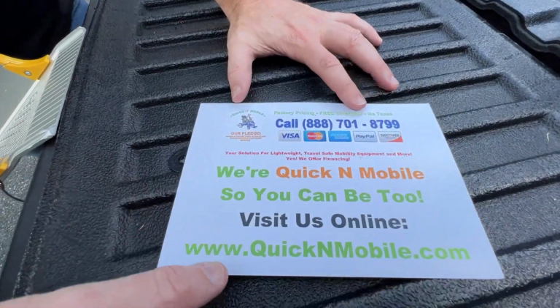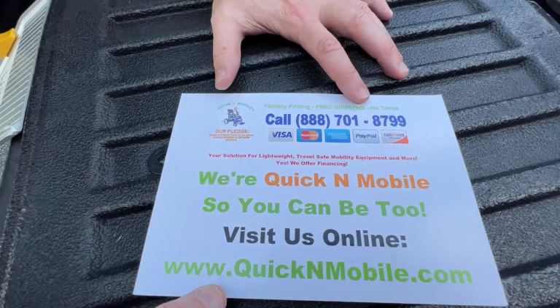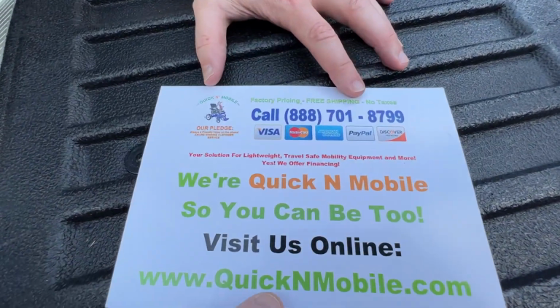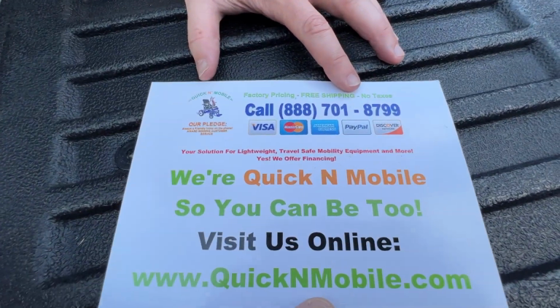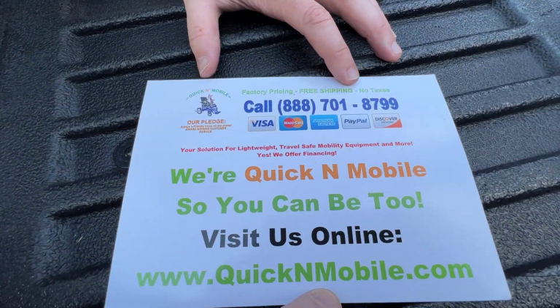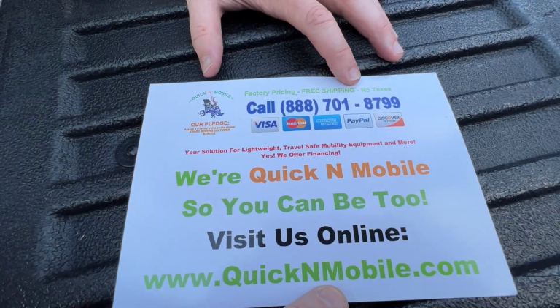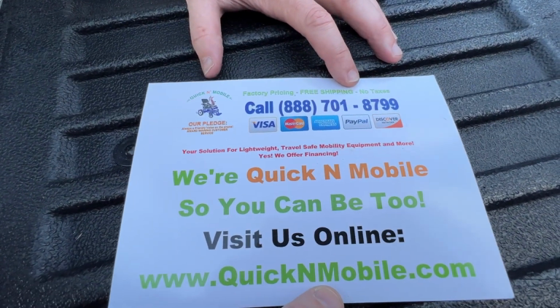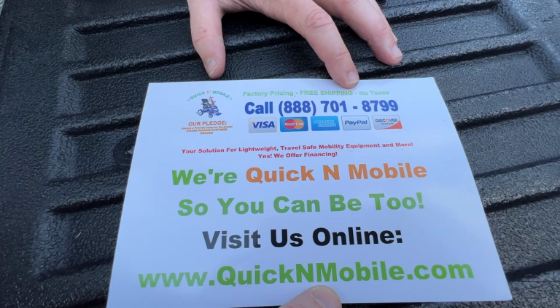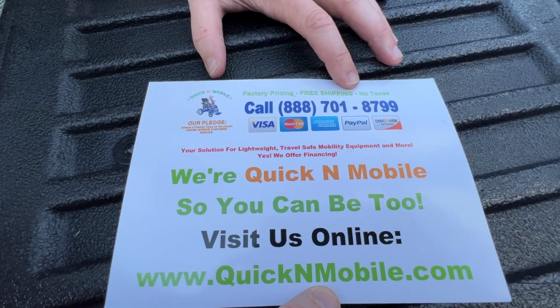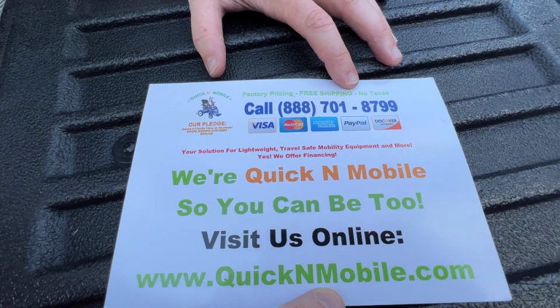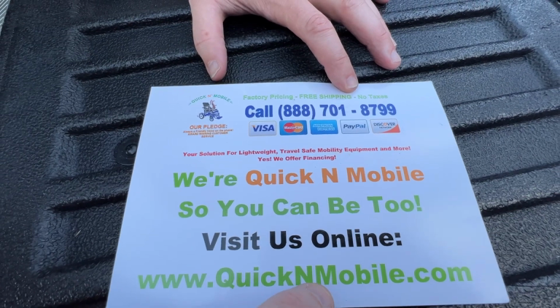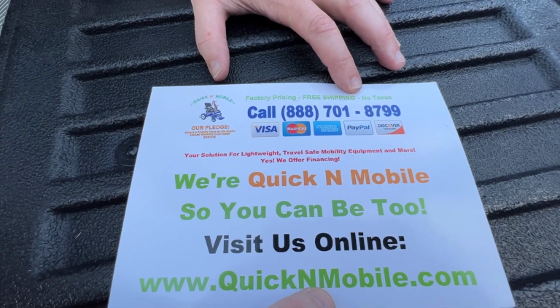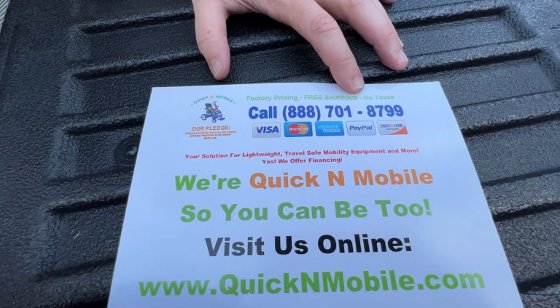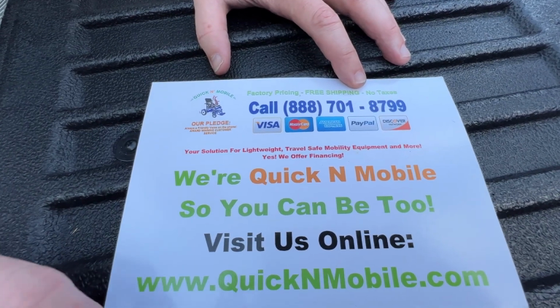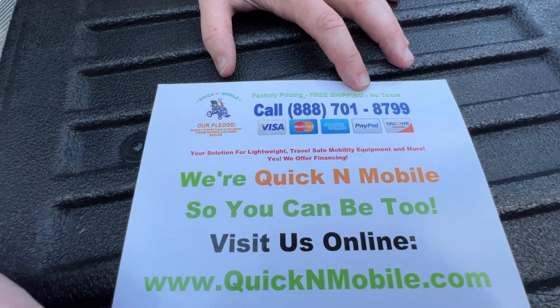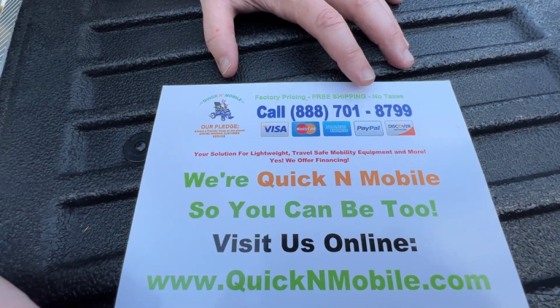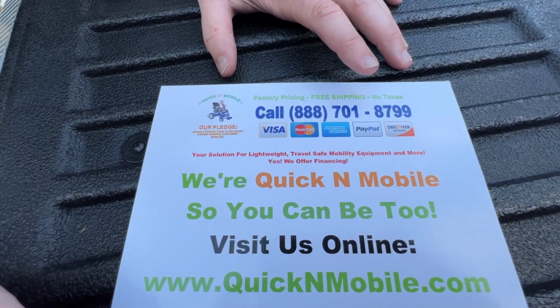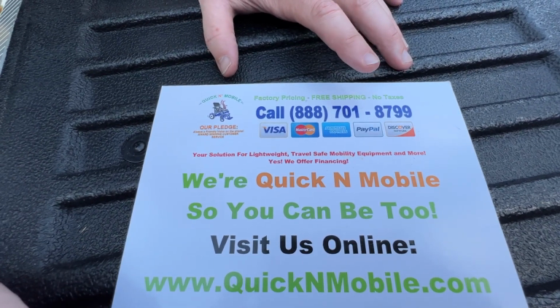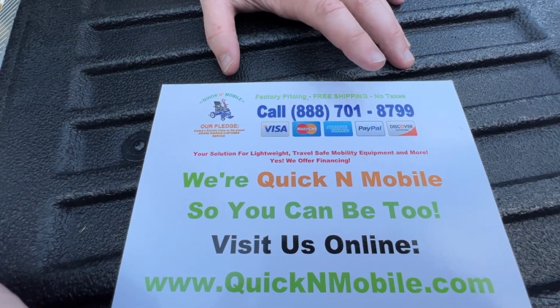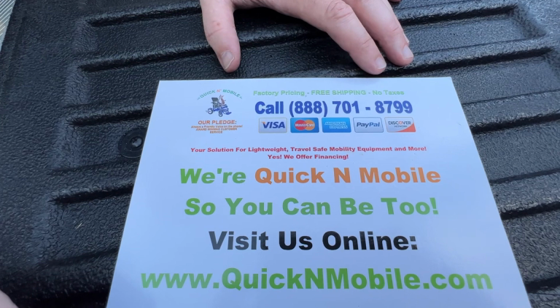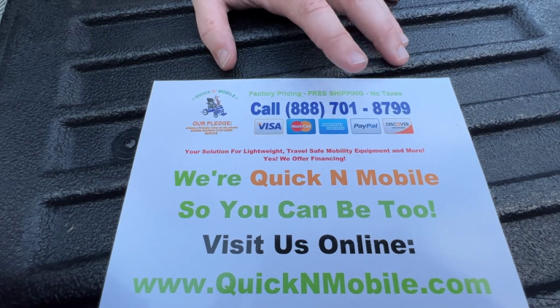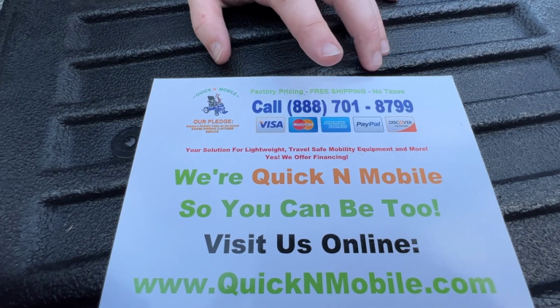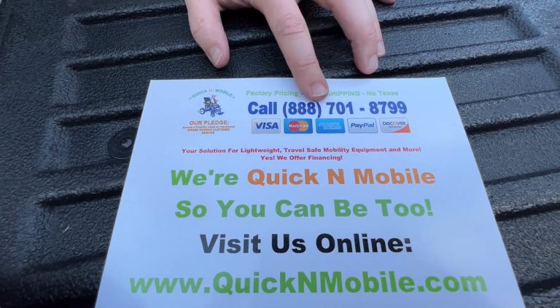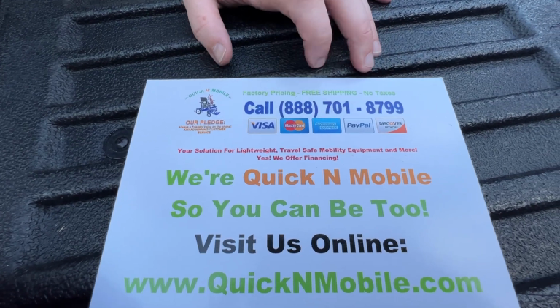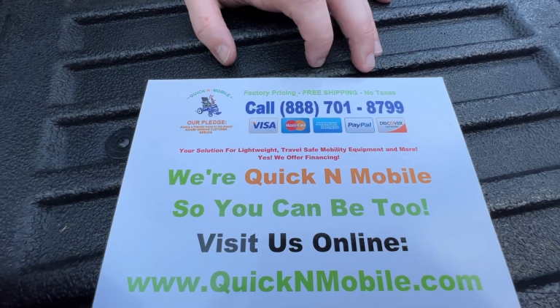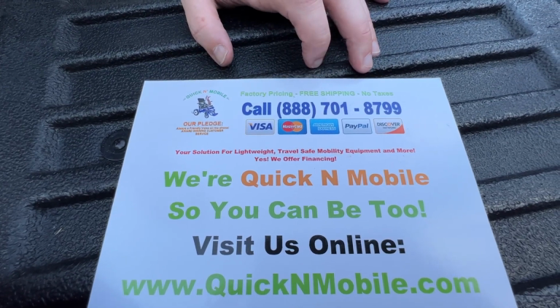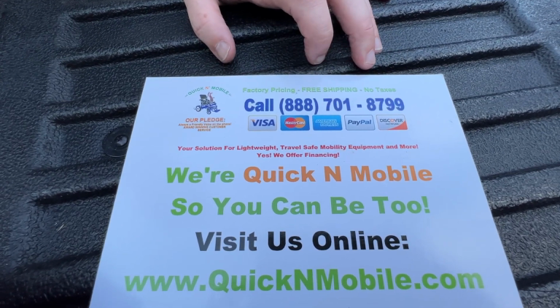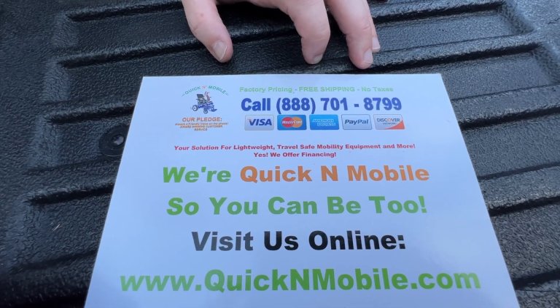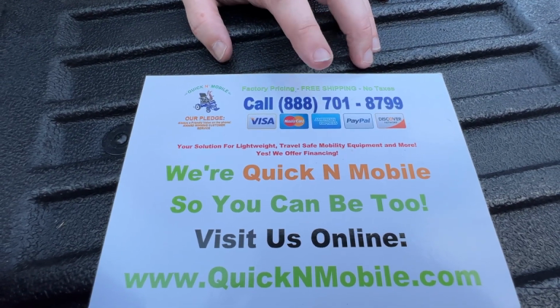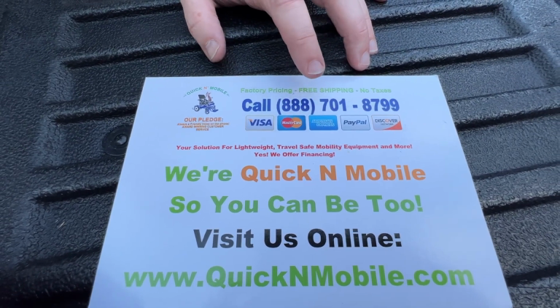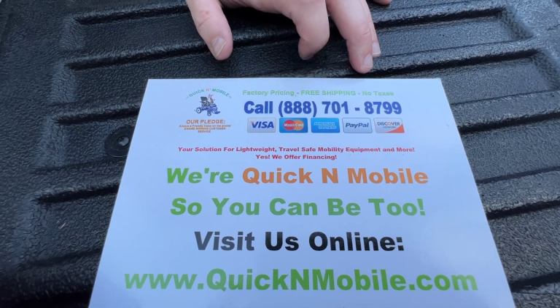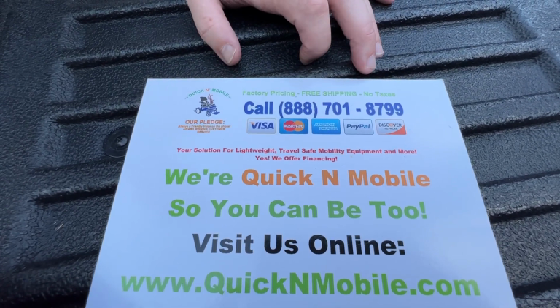More information about the Vulcan lift, the chairs, and many other devices is available on QuickenMobile.com. Thank you so much for watching — please feel welcome to subscribe to our channel for consistent updates.